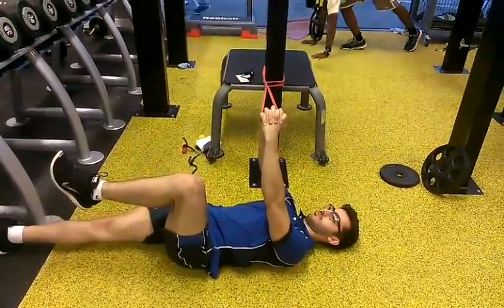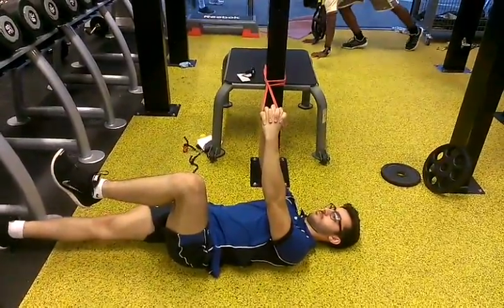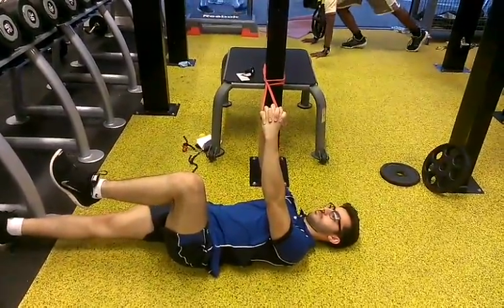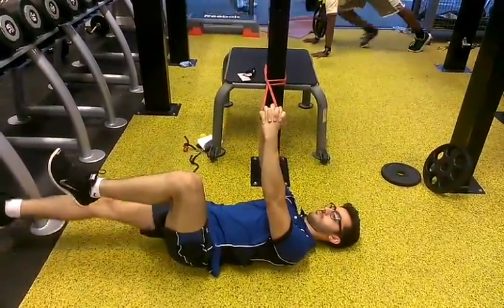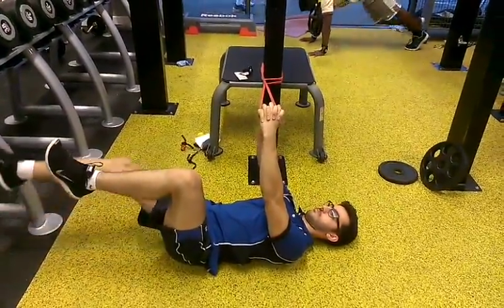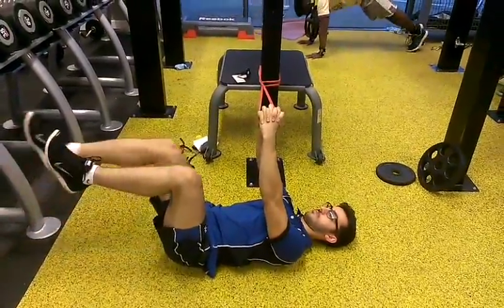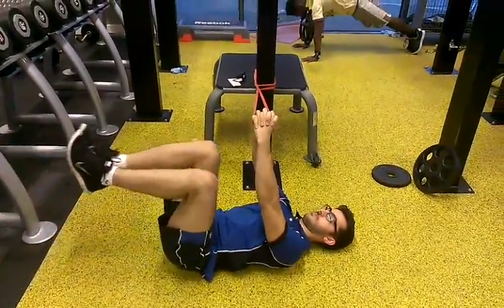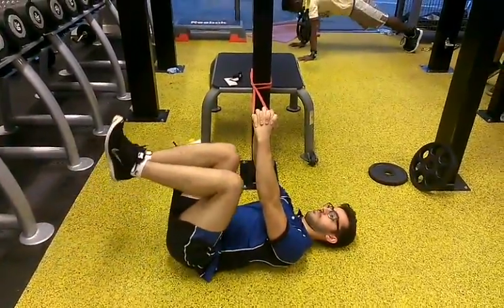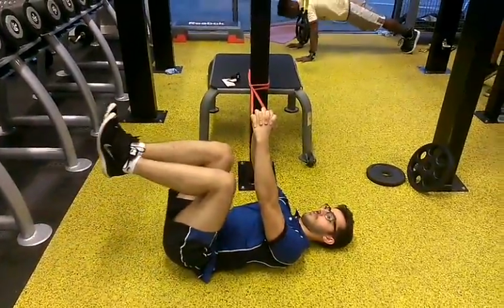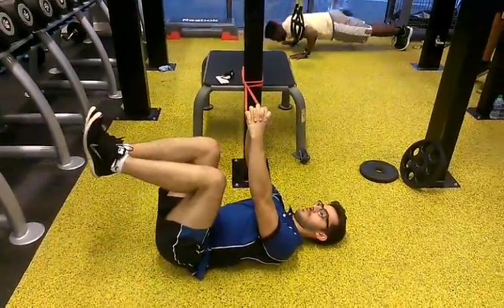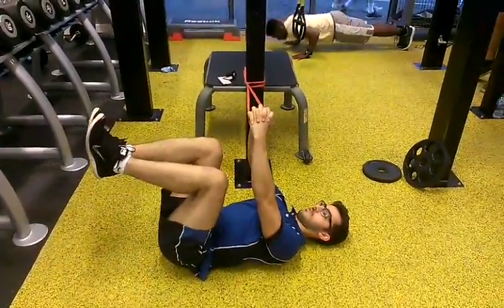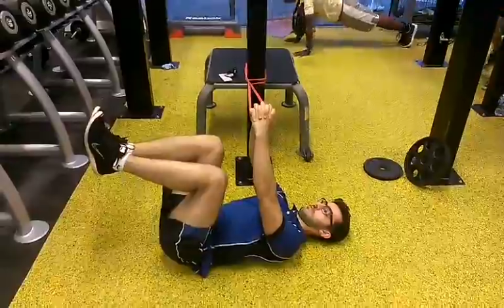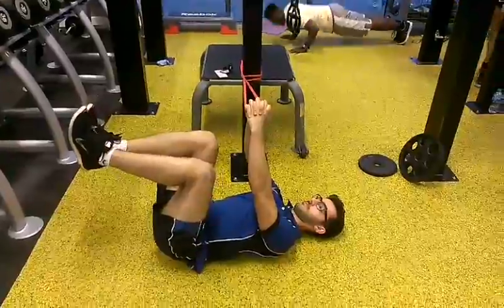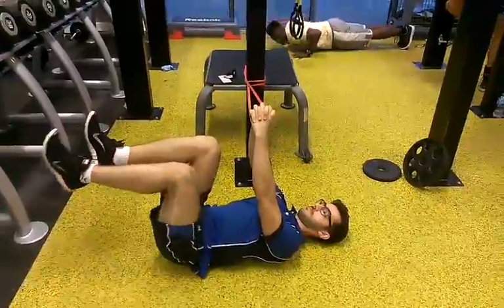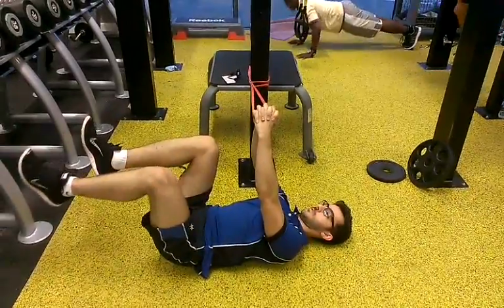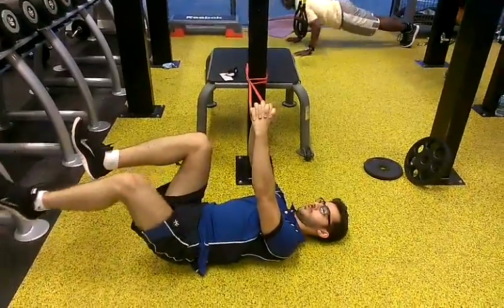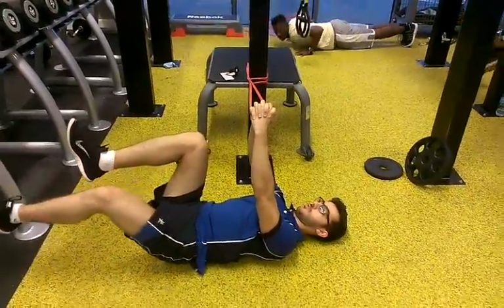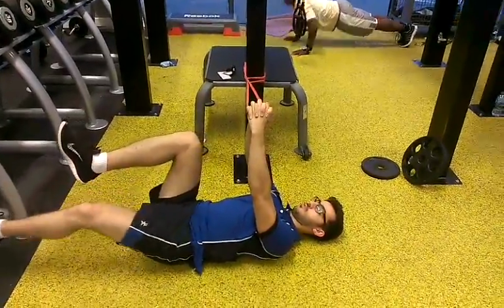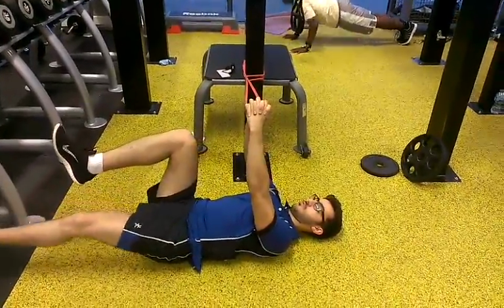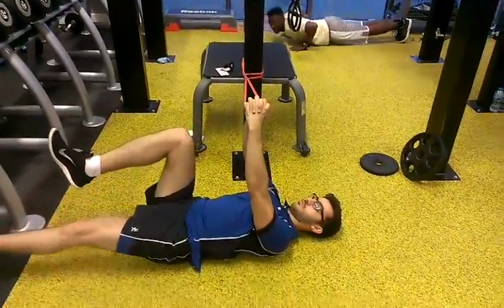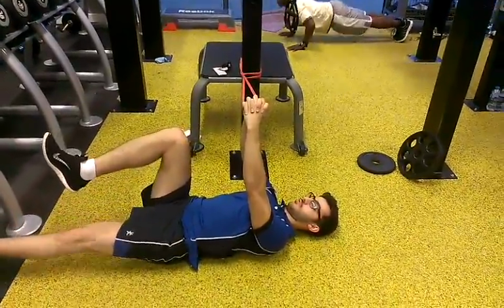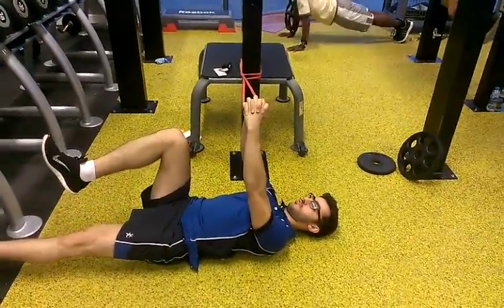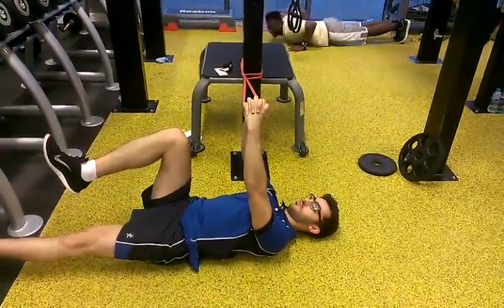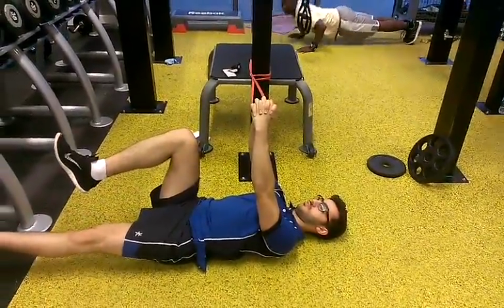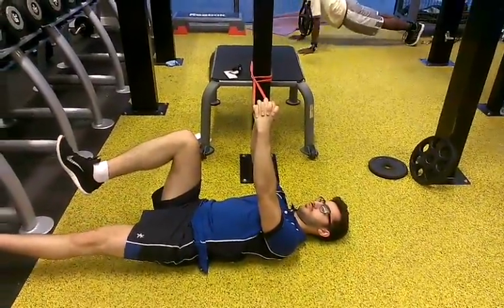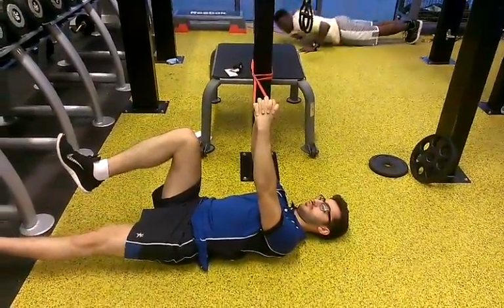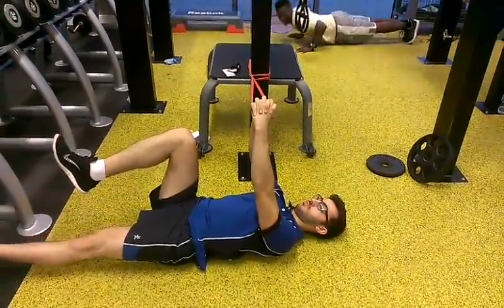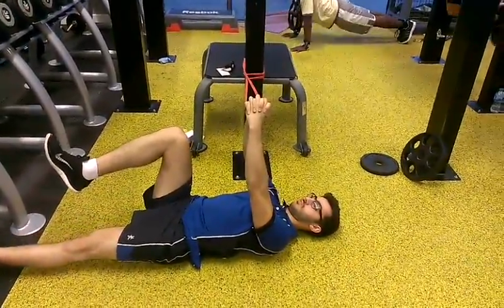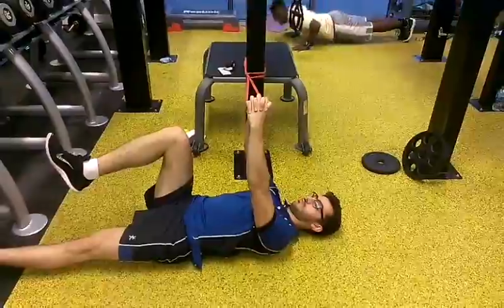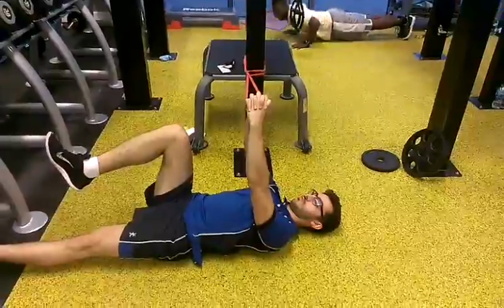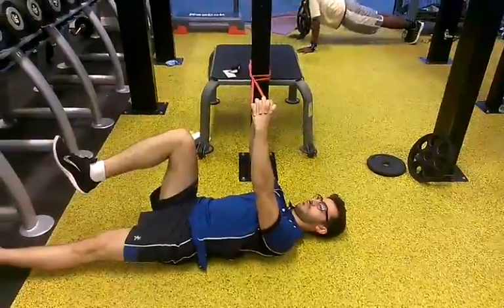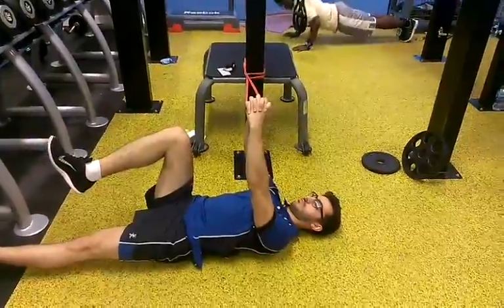And up. And two more reps. So left, exhale as you go down. Don't let that spine go into extension. And up.